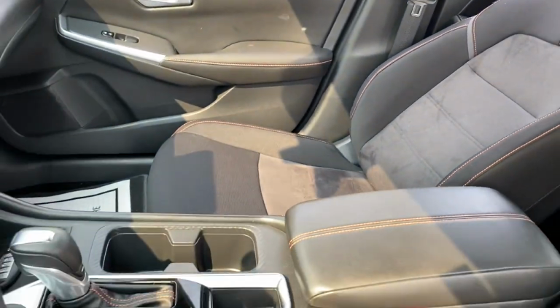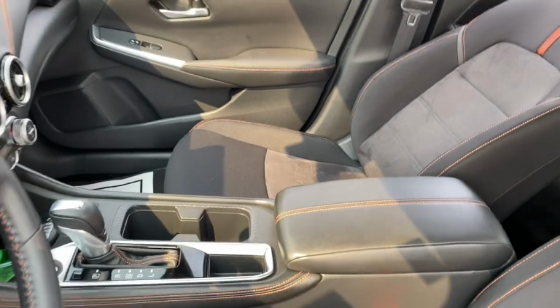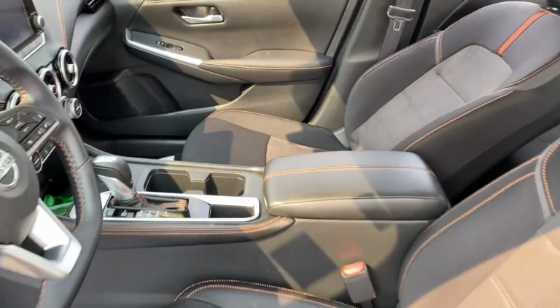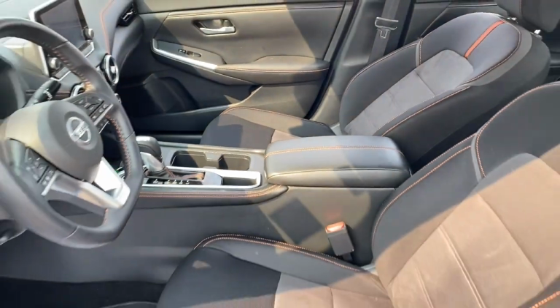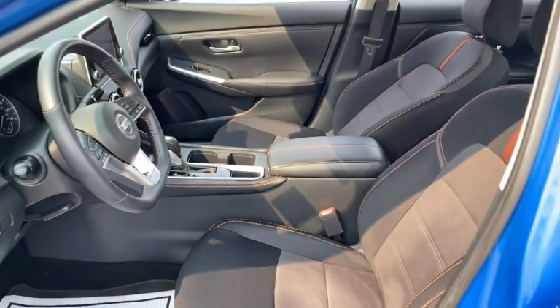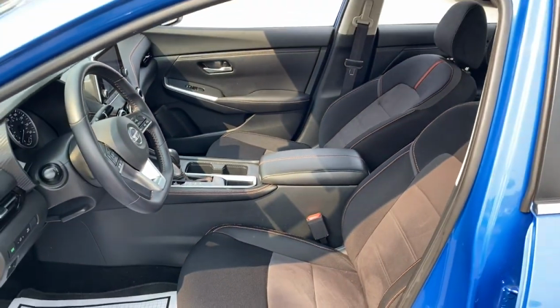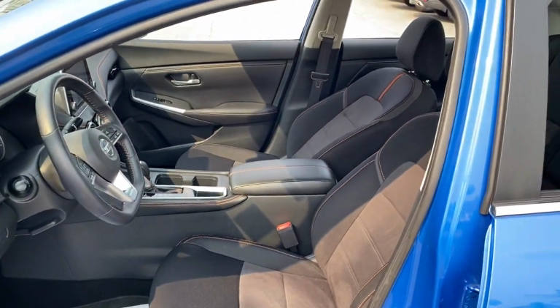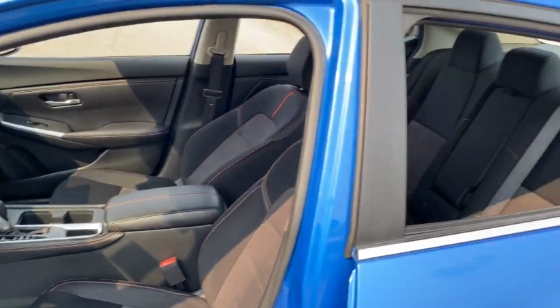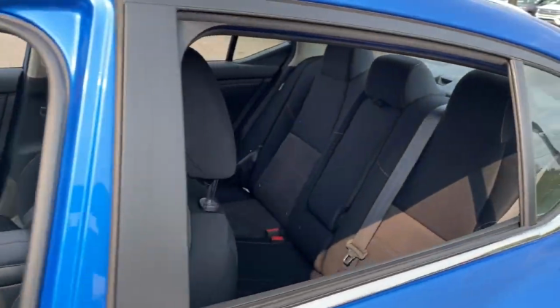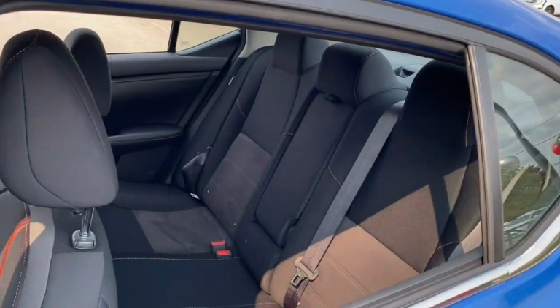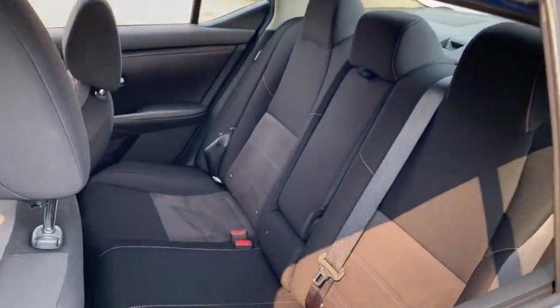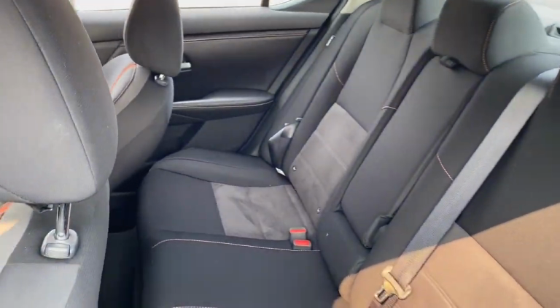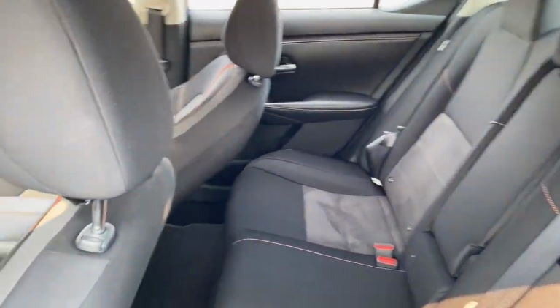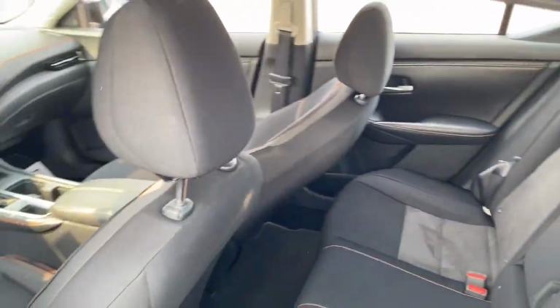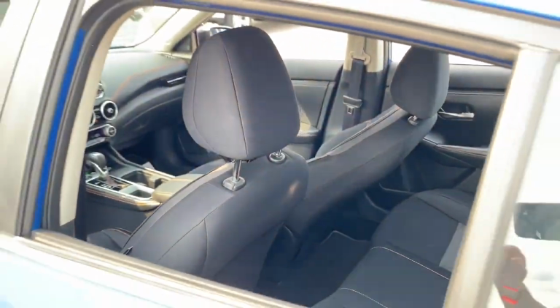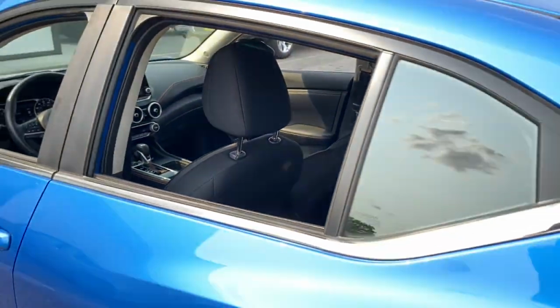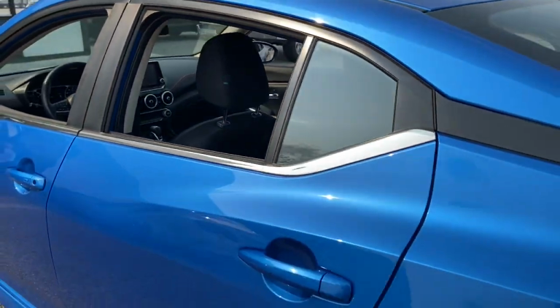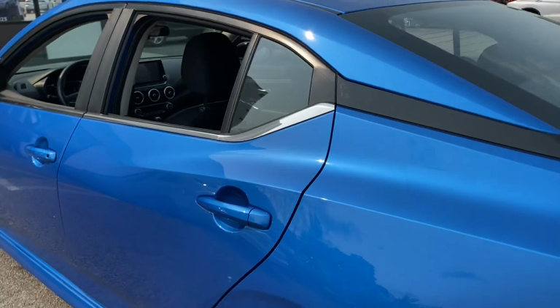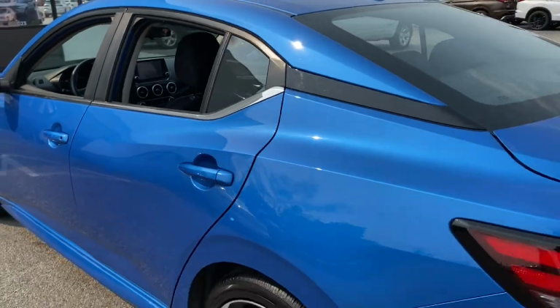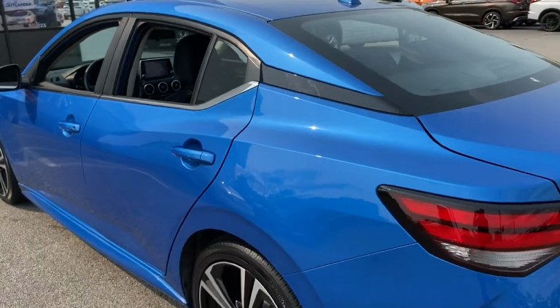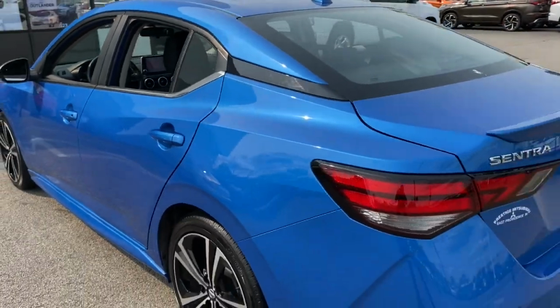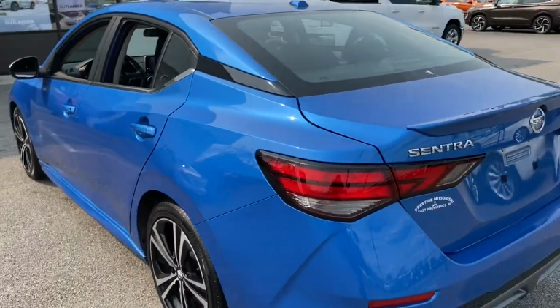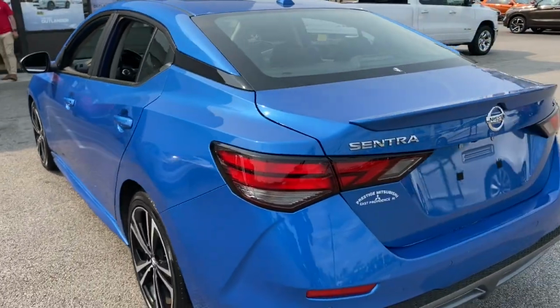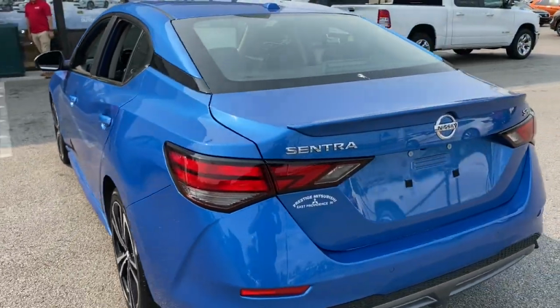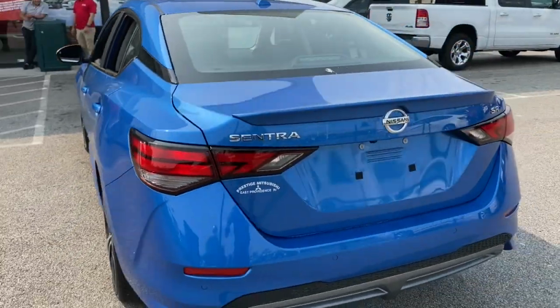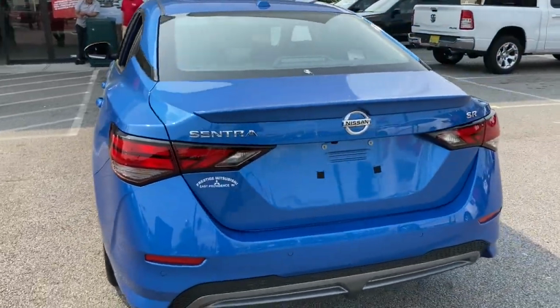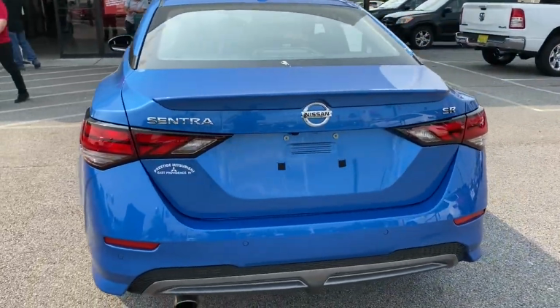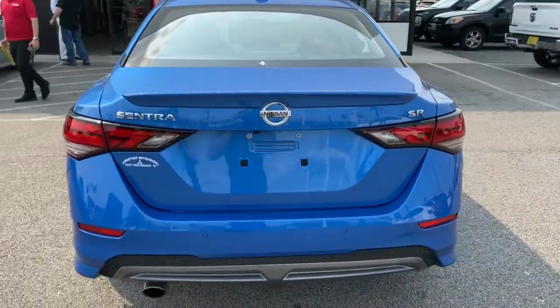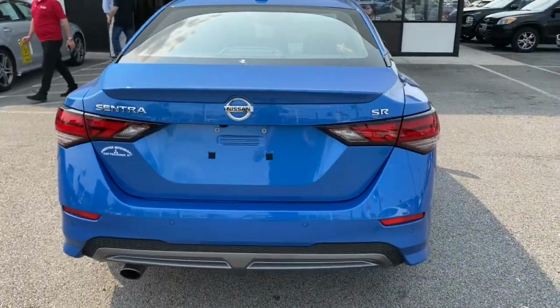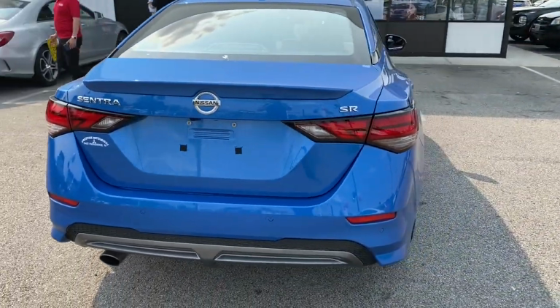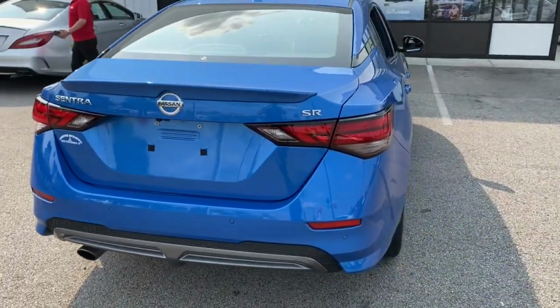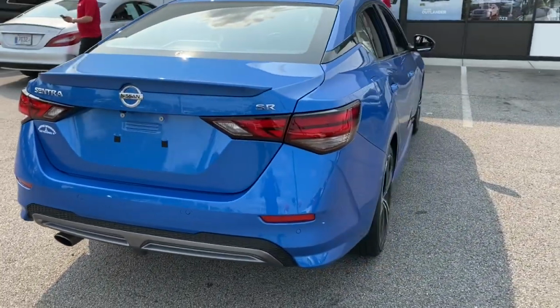Floor mats. Safety first meets sporty sole in this Sentra. See for yourself when you take it out for a test drive. Our professional staff looks forward to giving you excellent service.